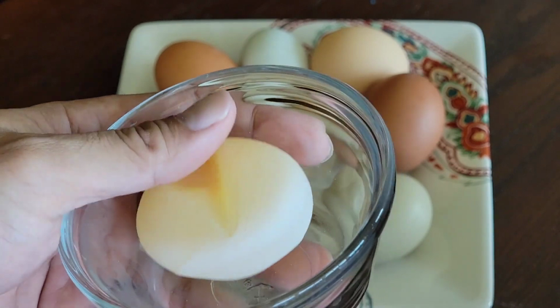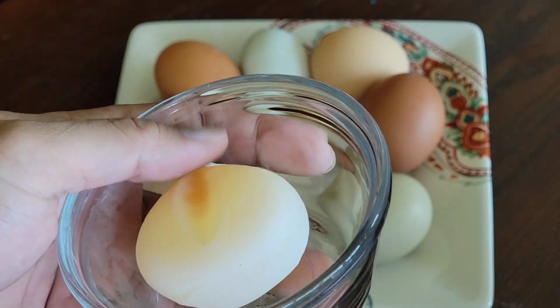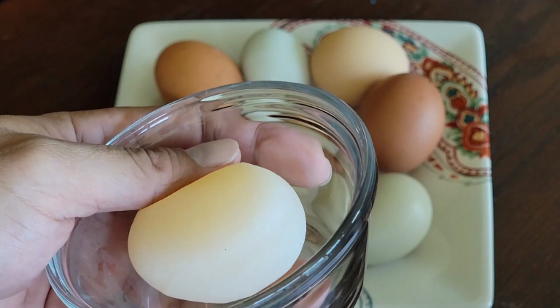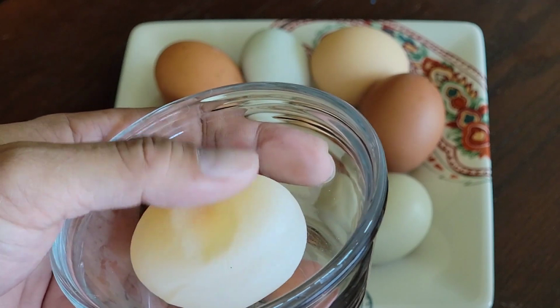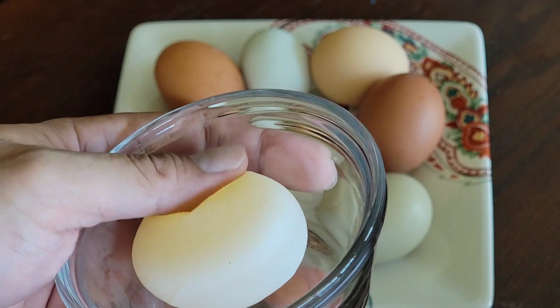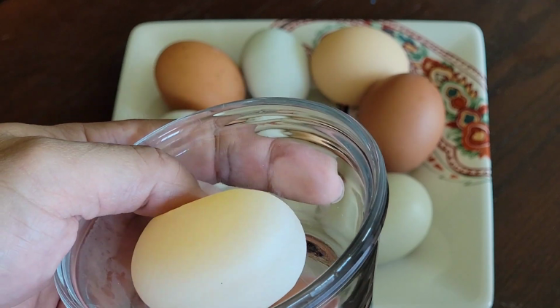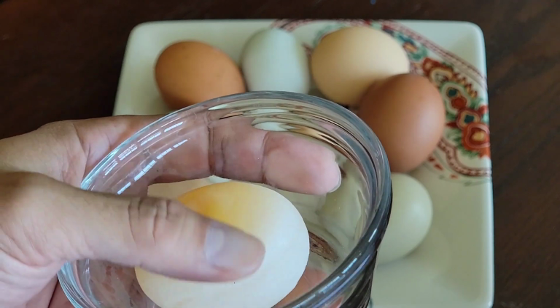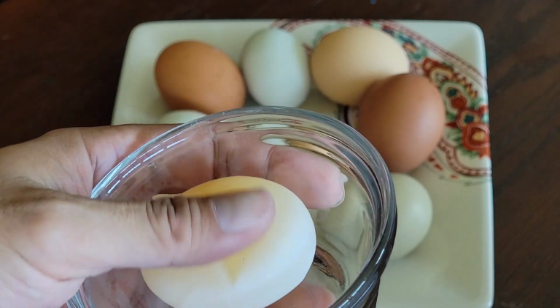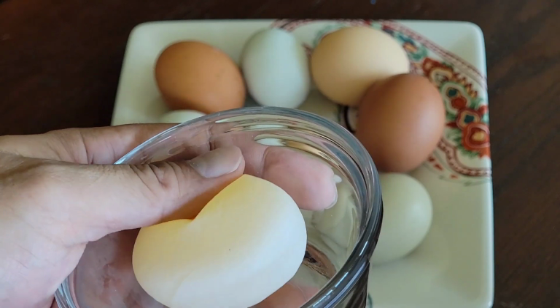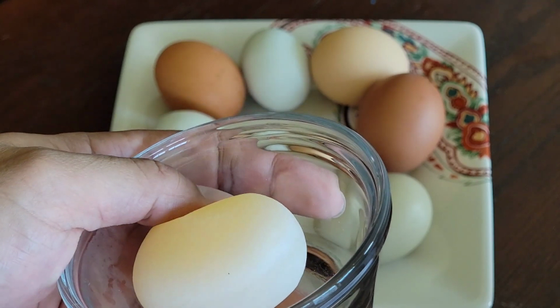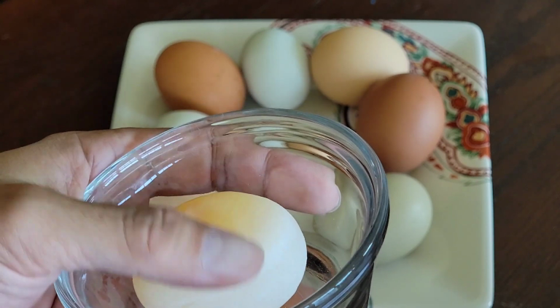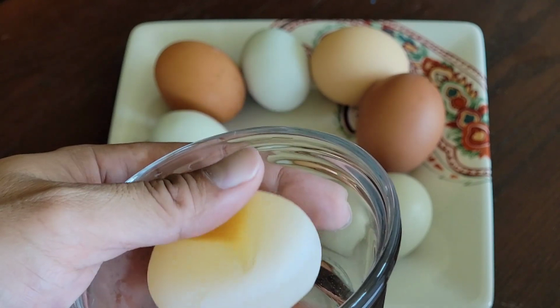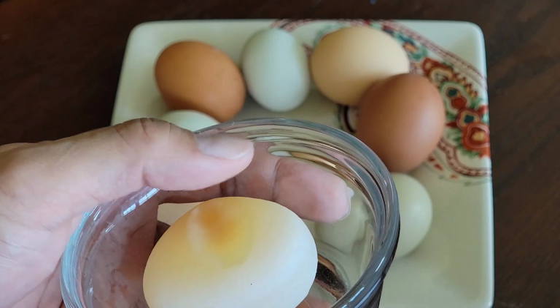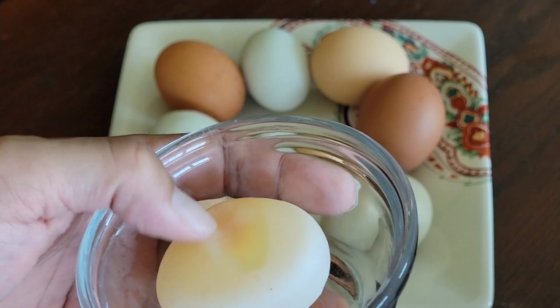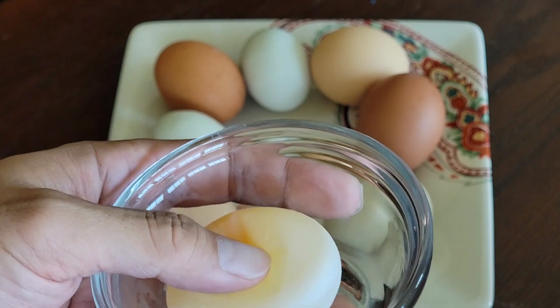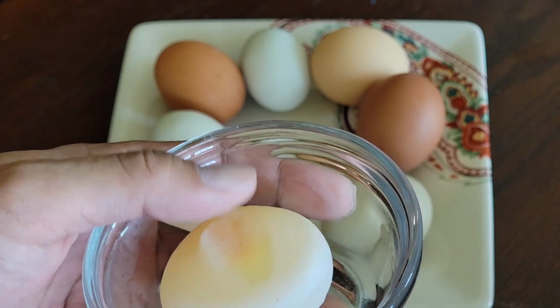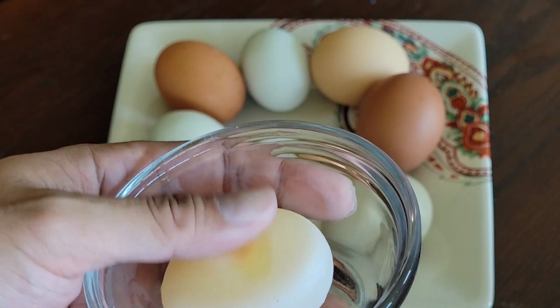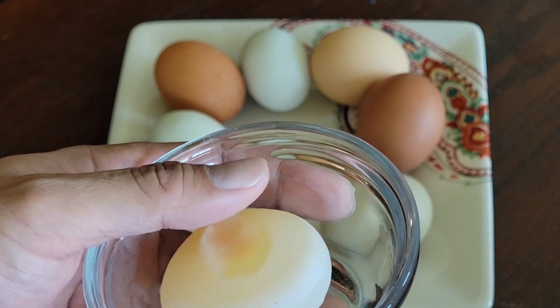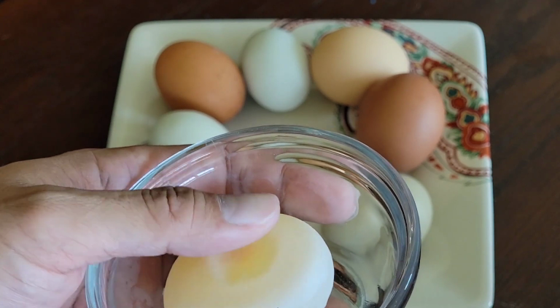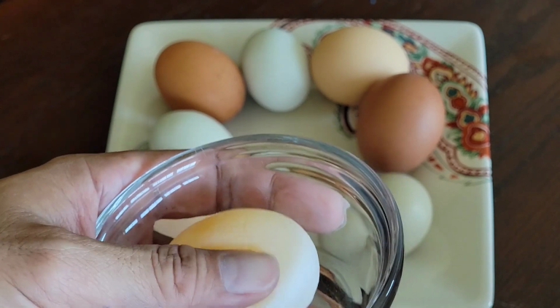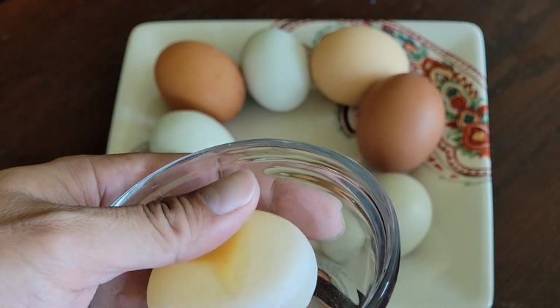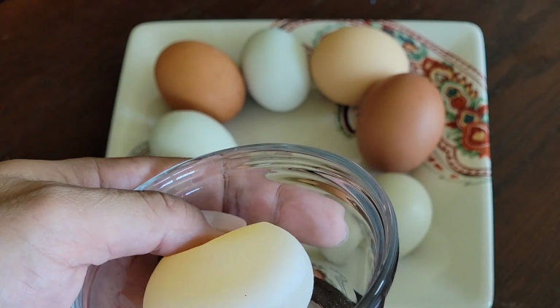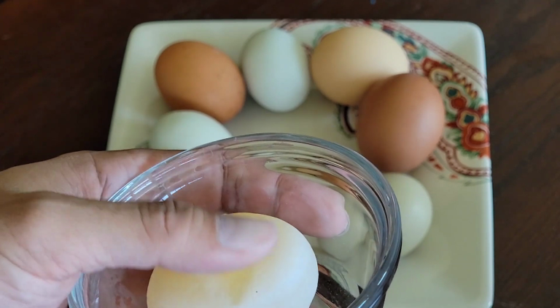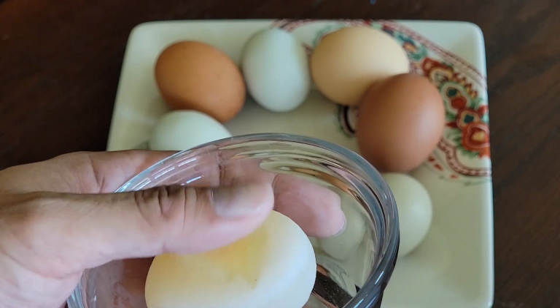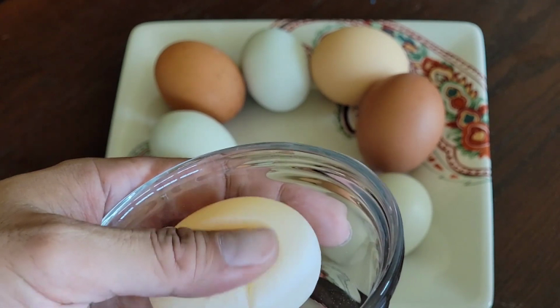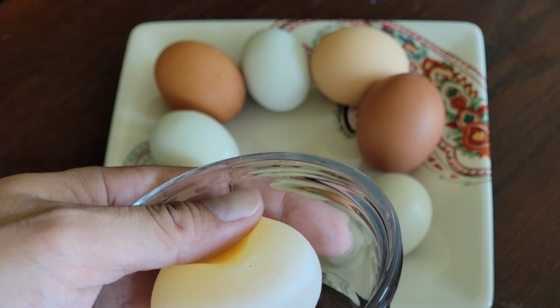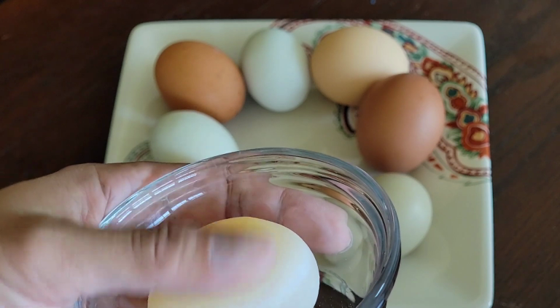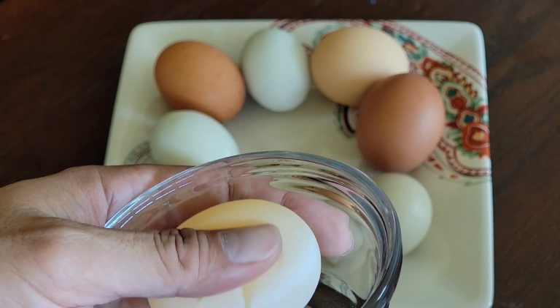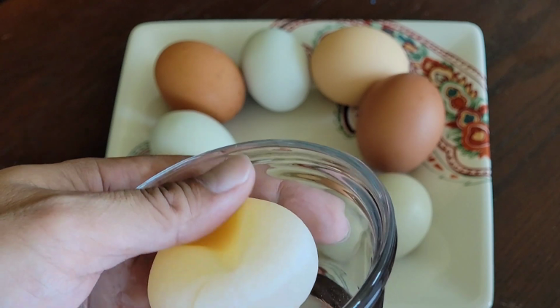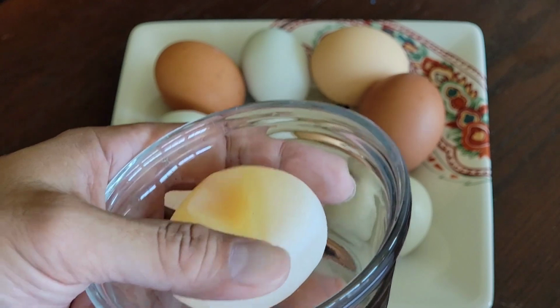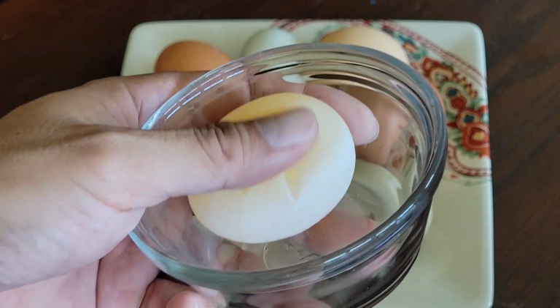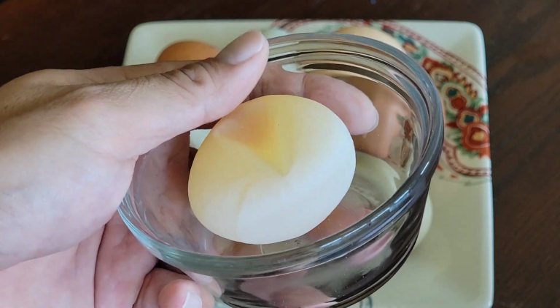It reminded me of those chairs that people buy with styrofoam stuck inside of them — when you sit down, it forms a shape to the contour of your body. That's the best way I can describe it. That is insane.